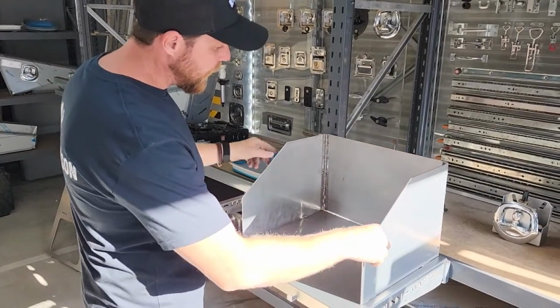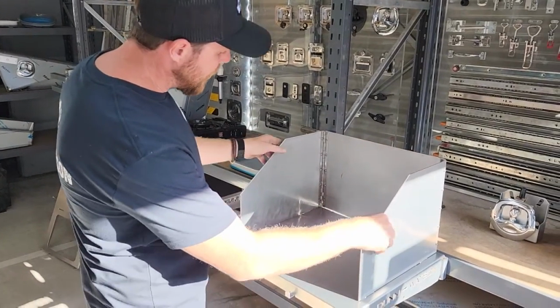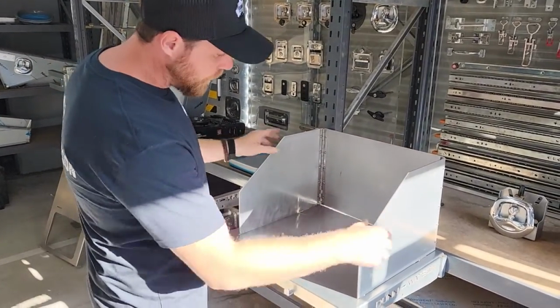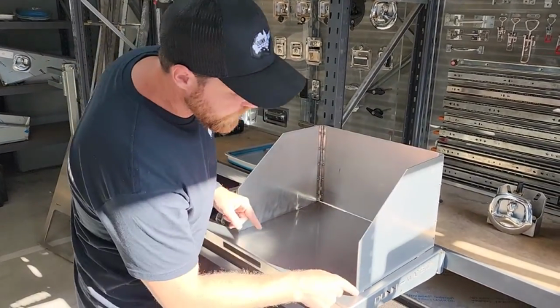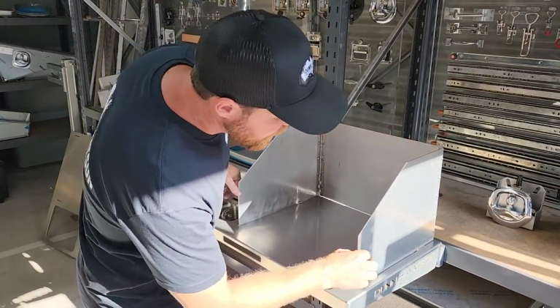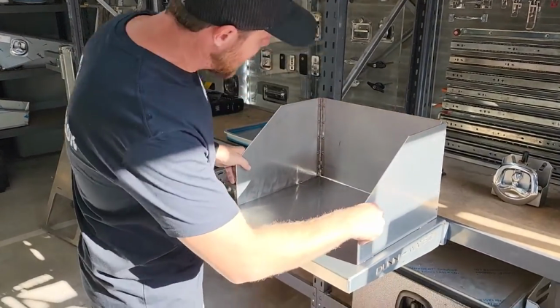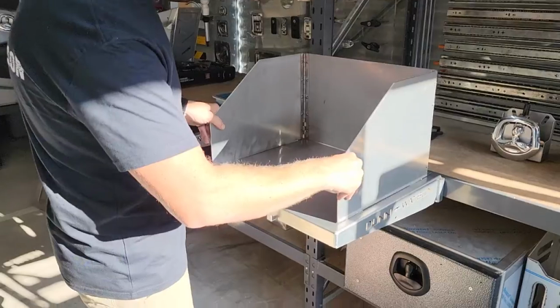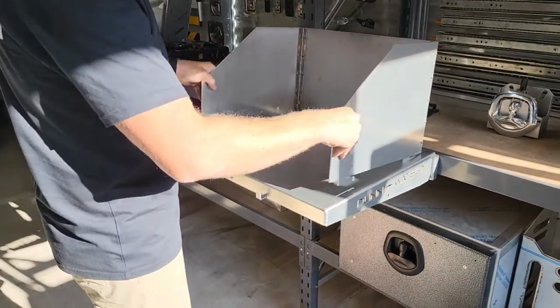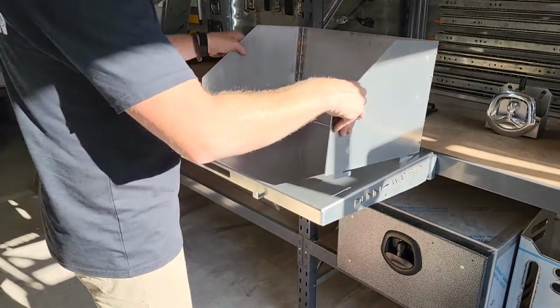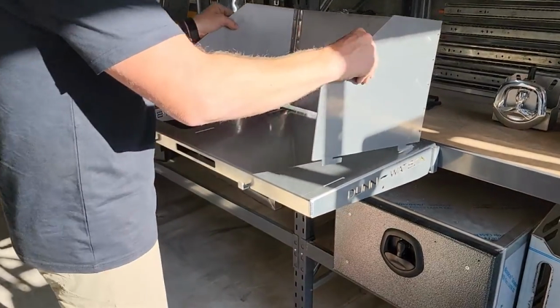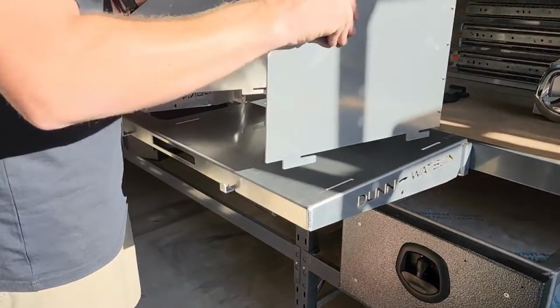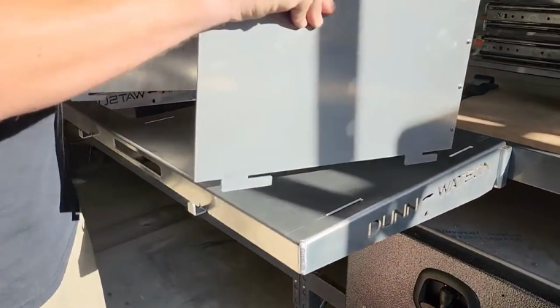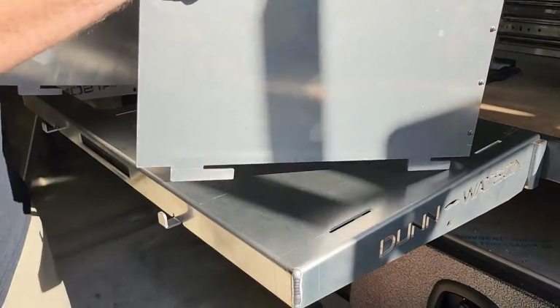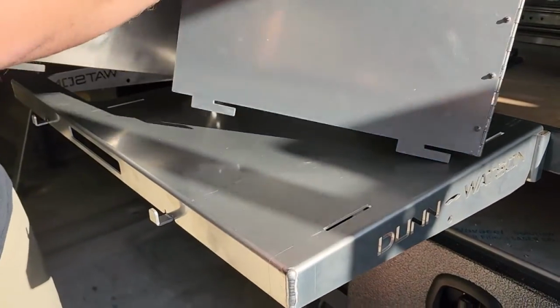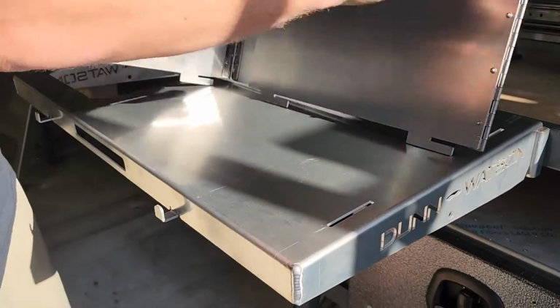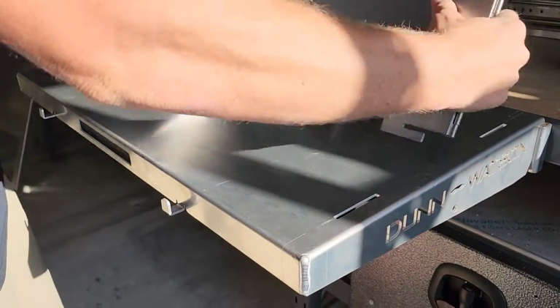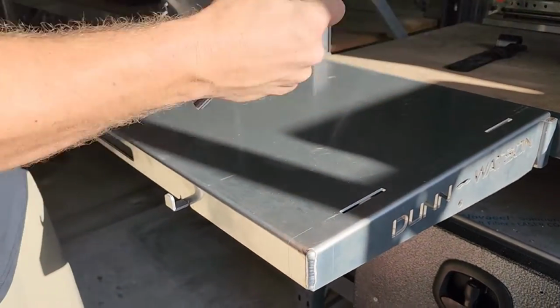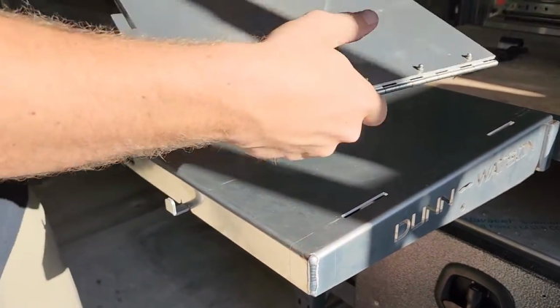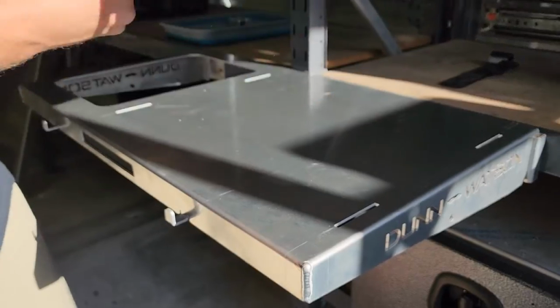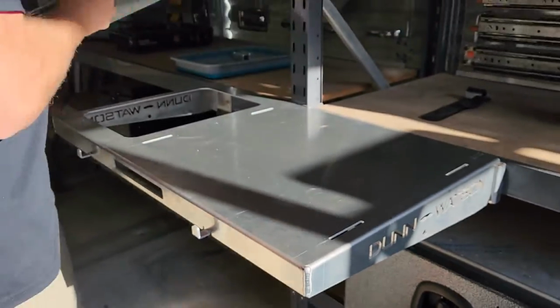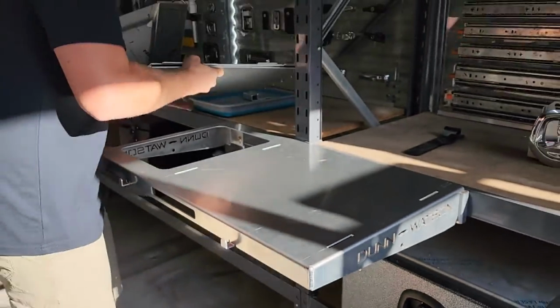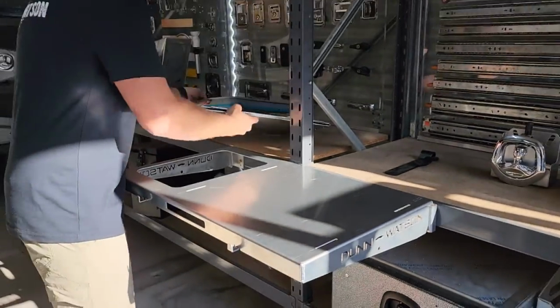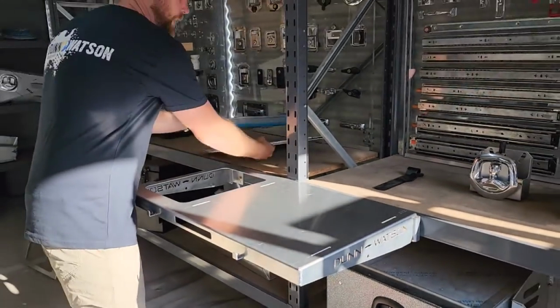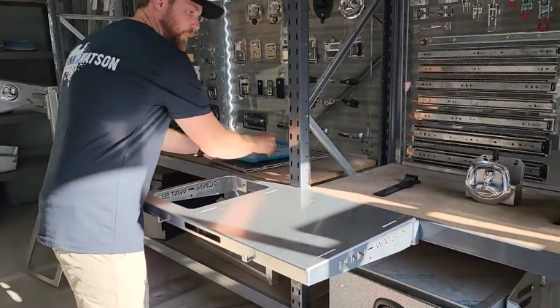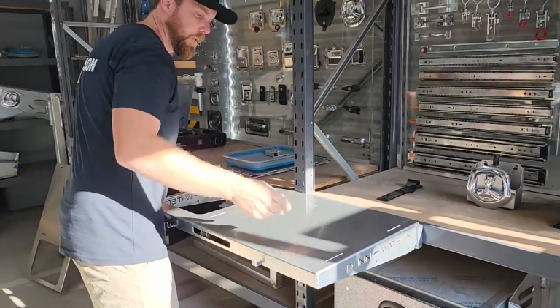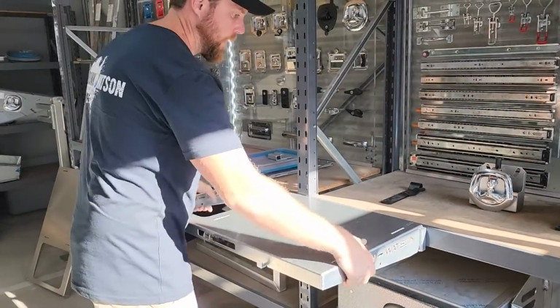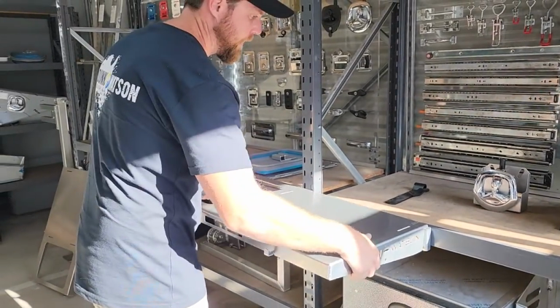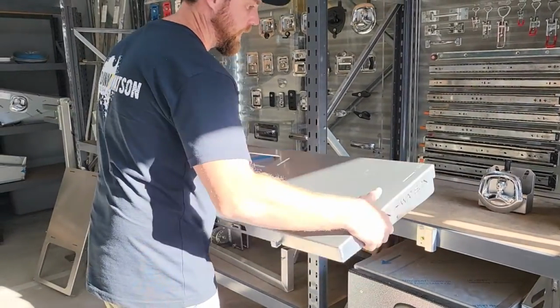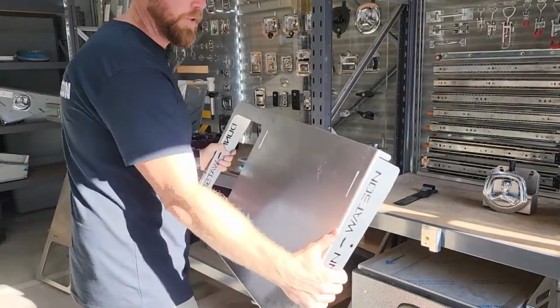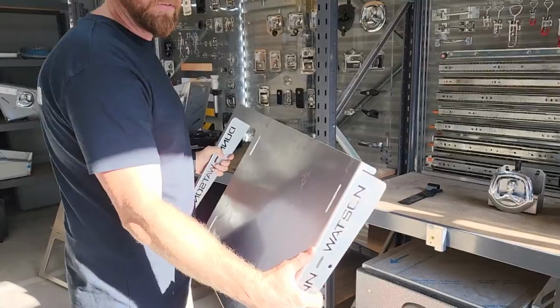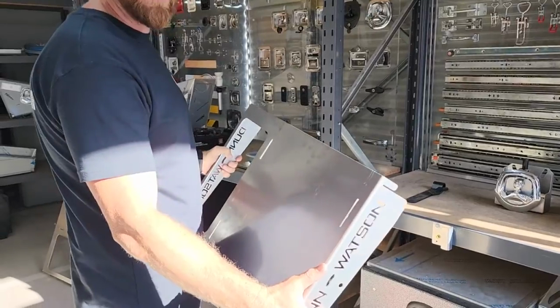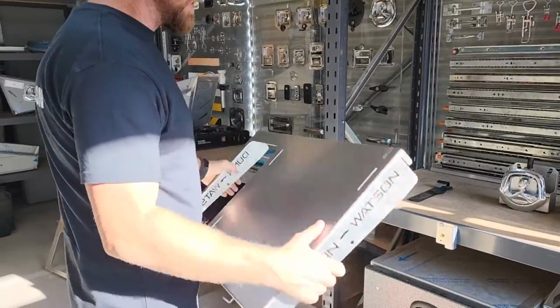The wind barrier itself just slots into these tabs. You spring it forward and it slides out like so. It just collapses in on itself so it's nice and compact.